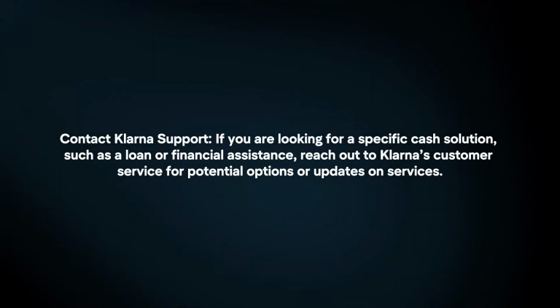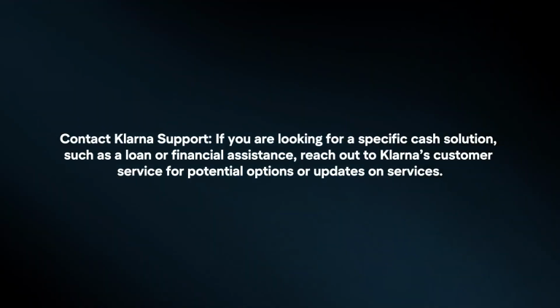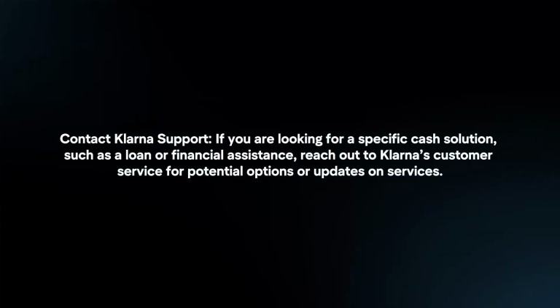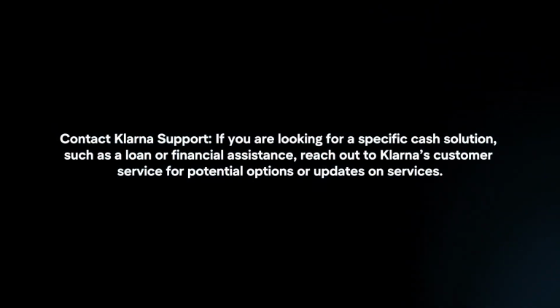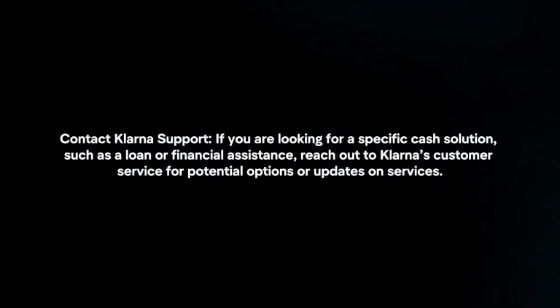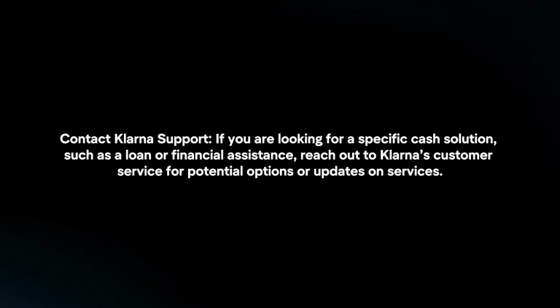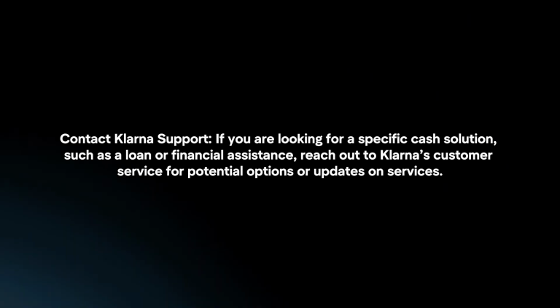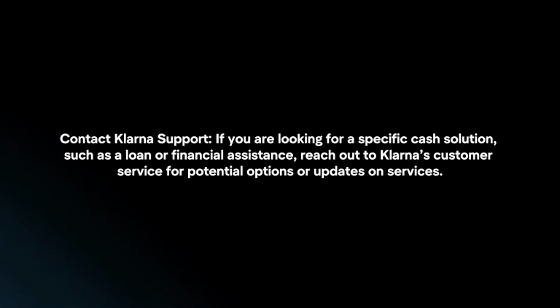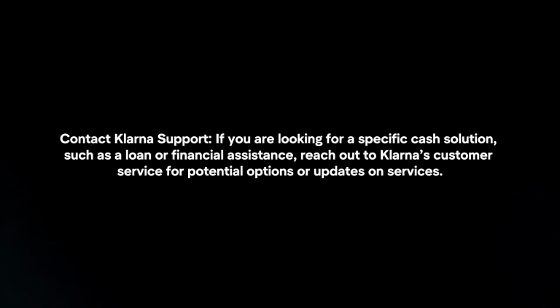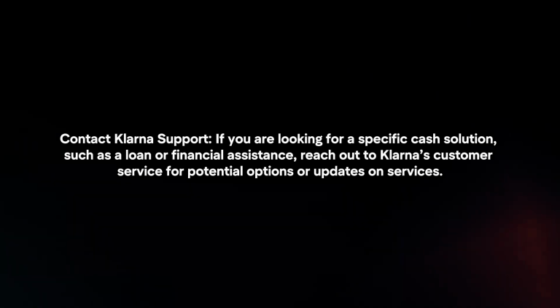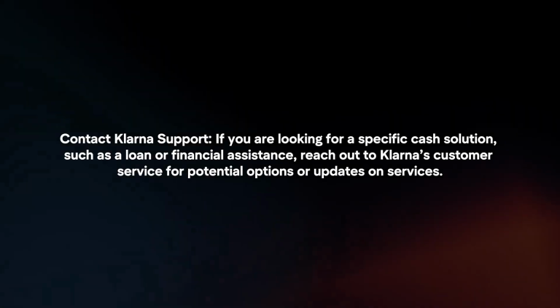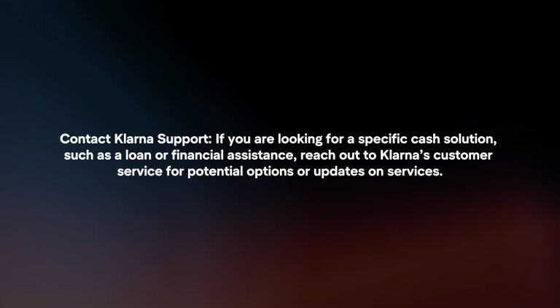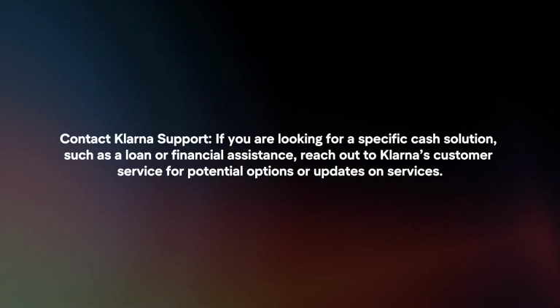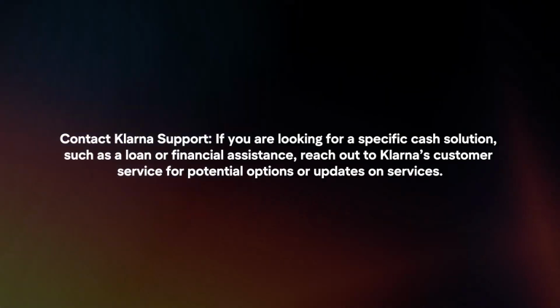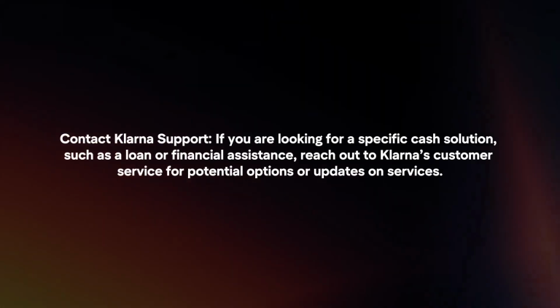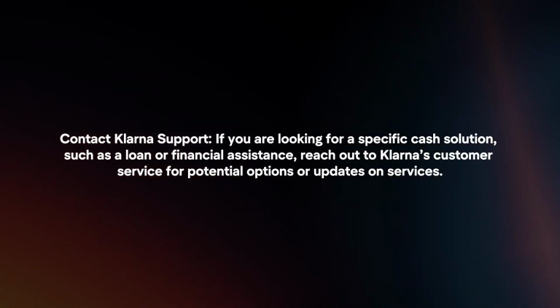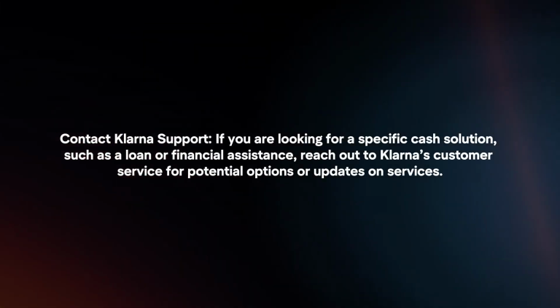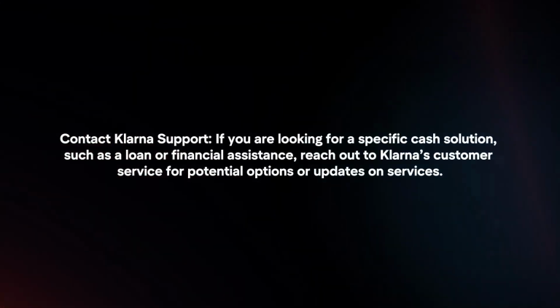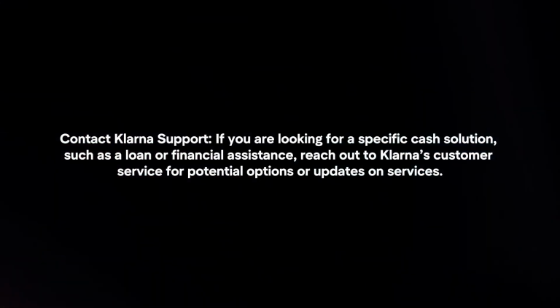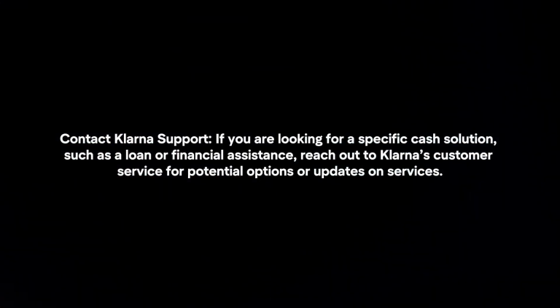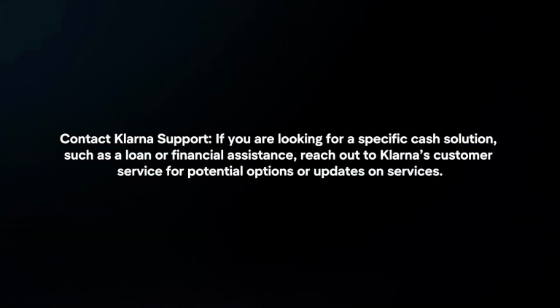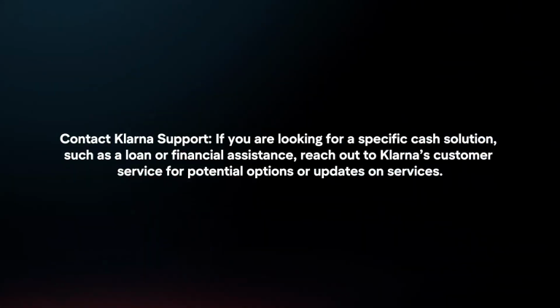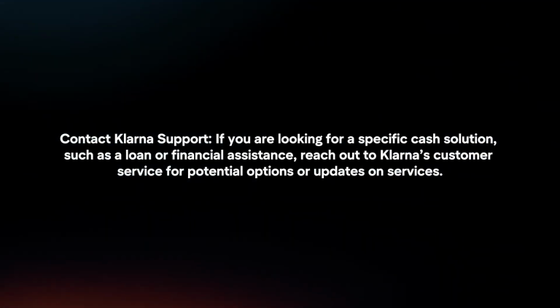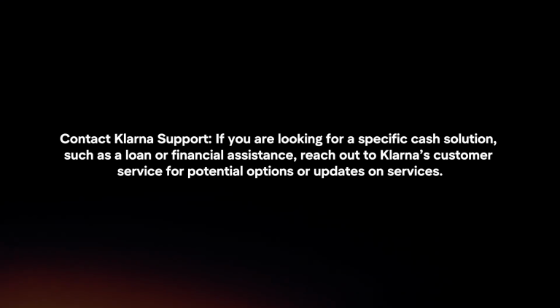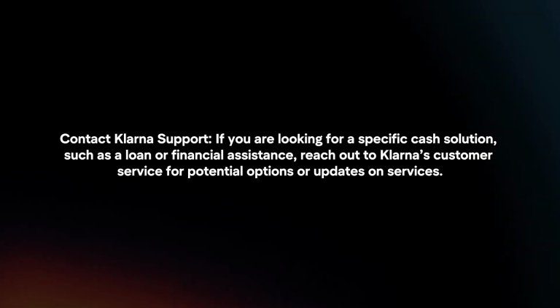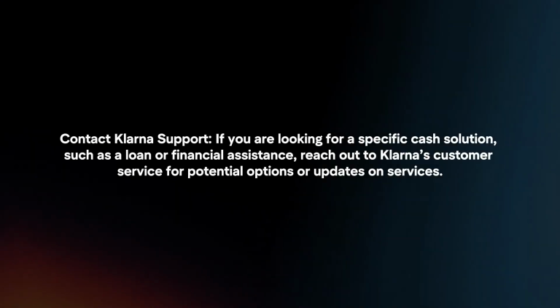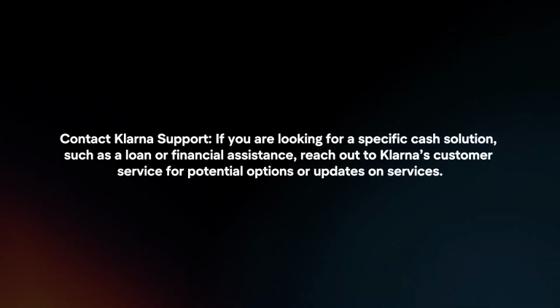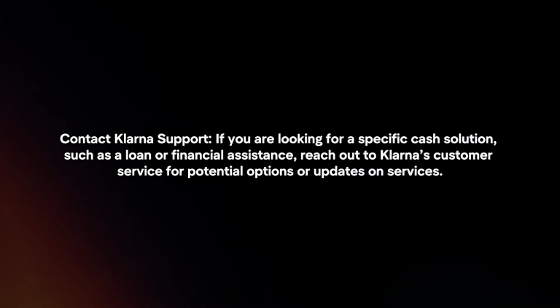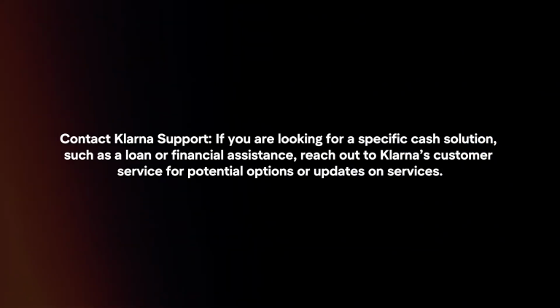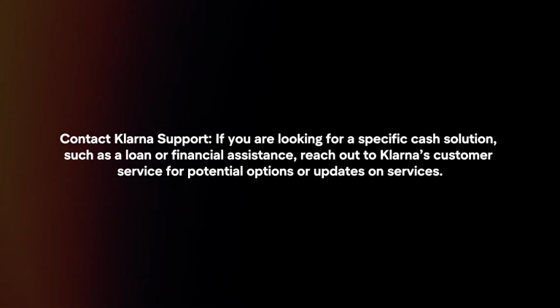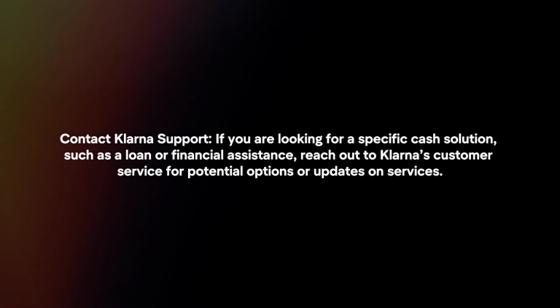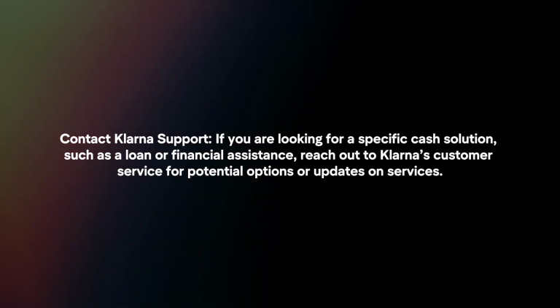Contact Klarna Support: If you are looking for a specific cash solution, such as a loan or financial assistance, reach out to Klarna's customer service for potential options or updates on services.